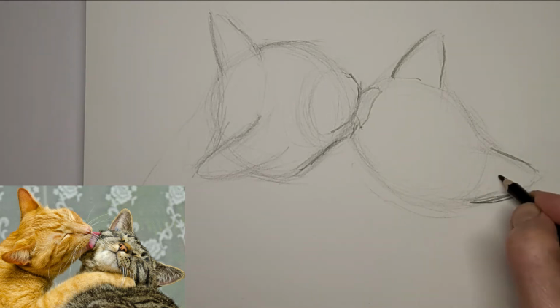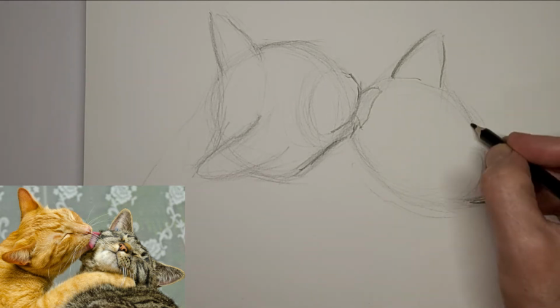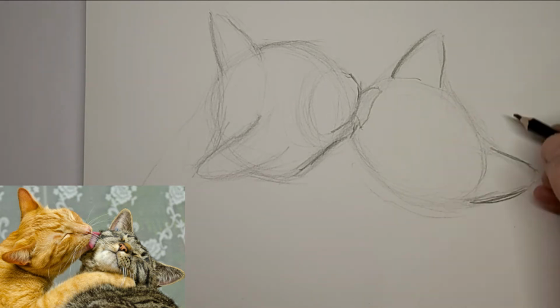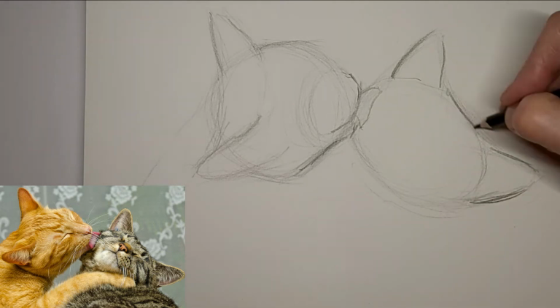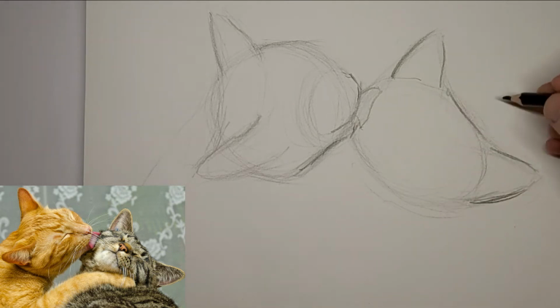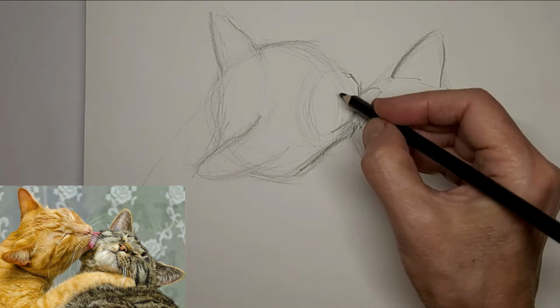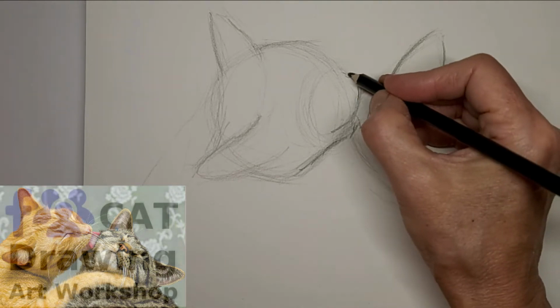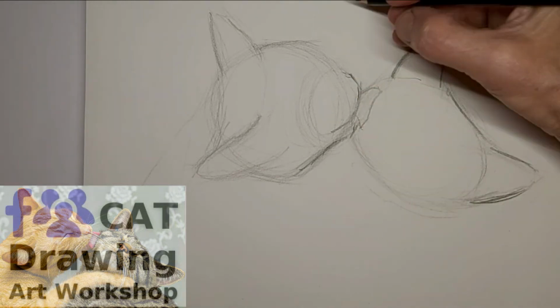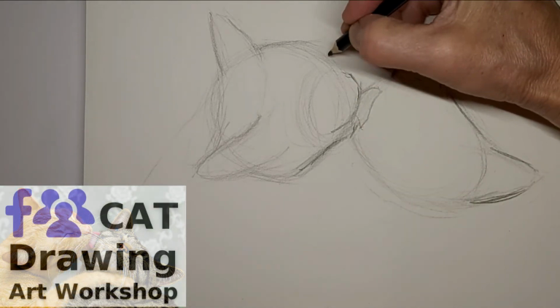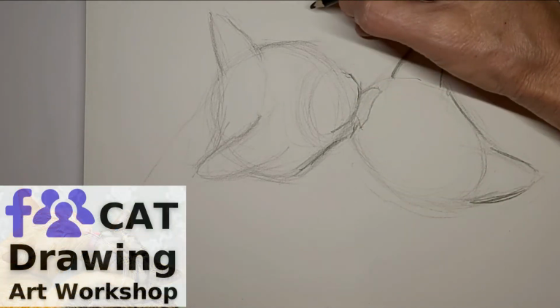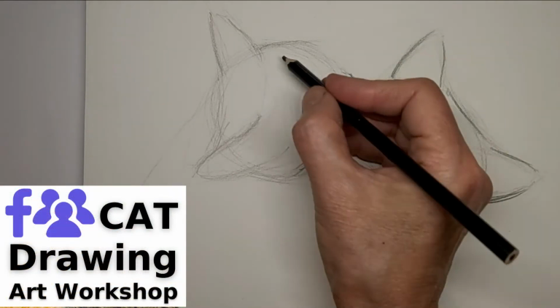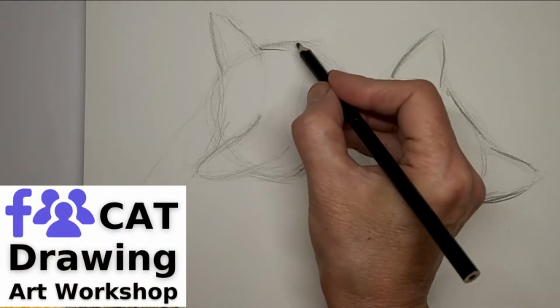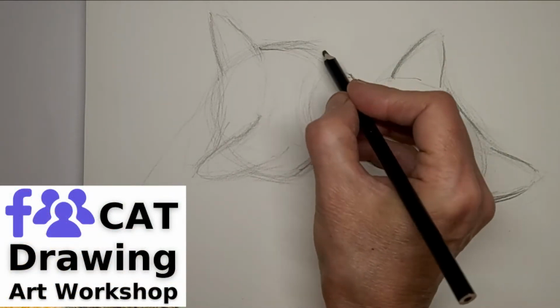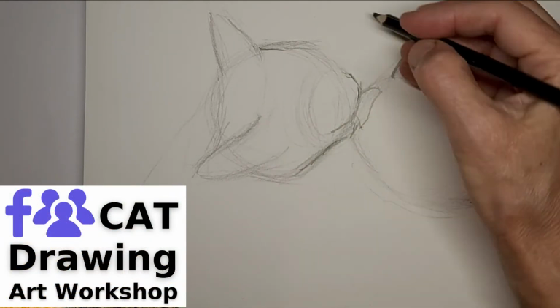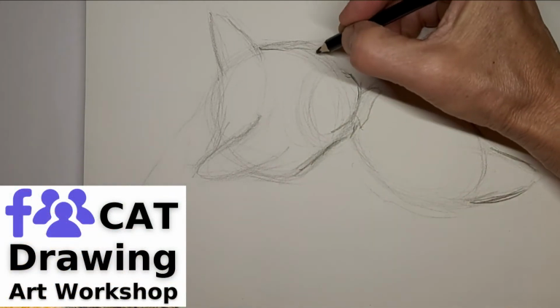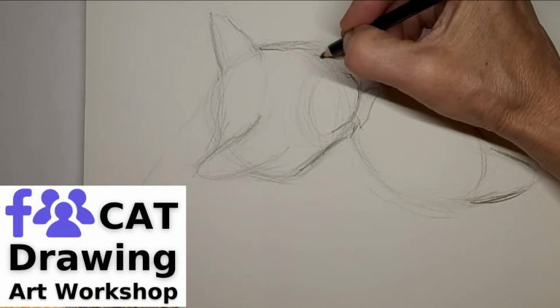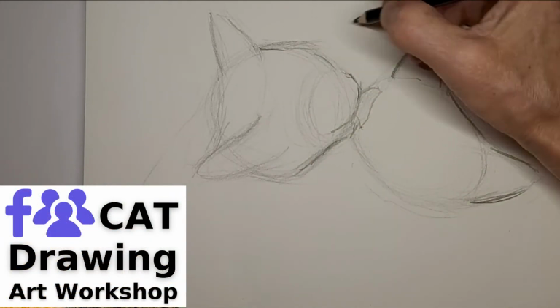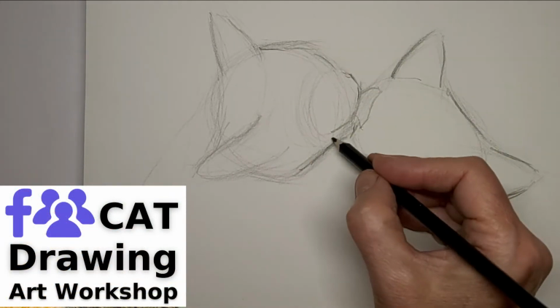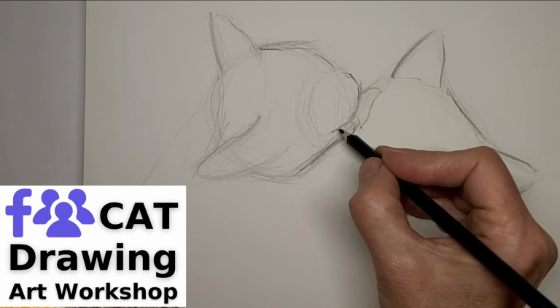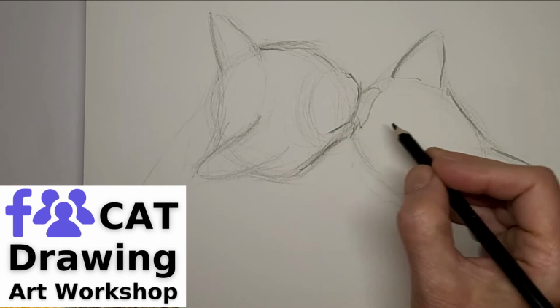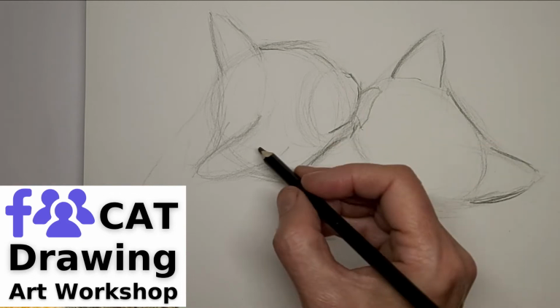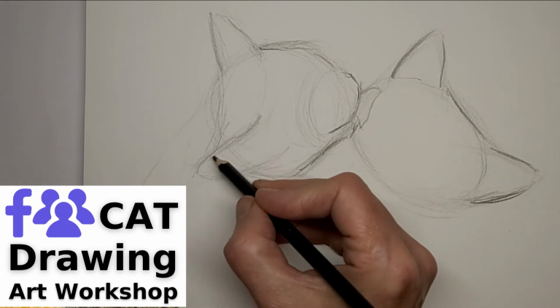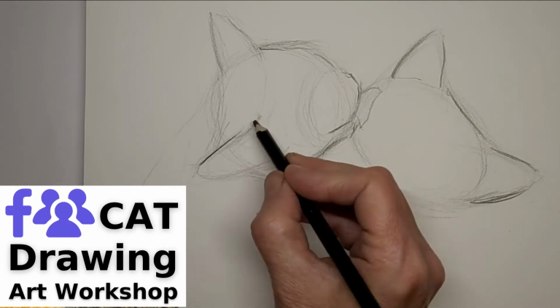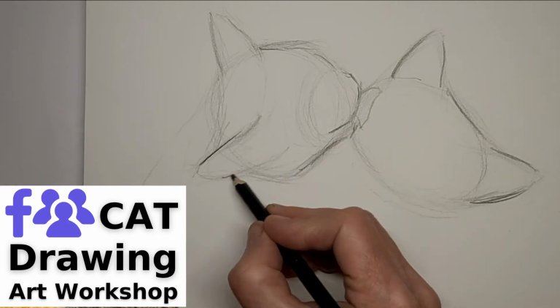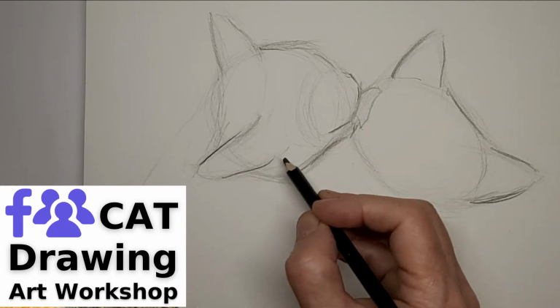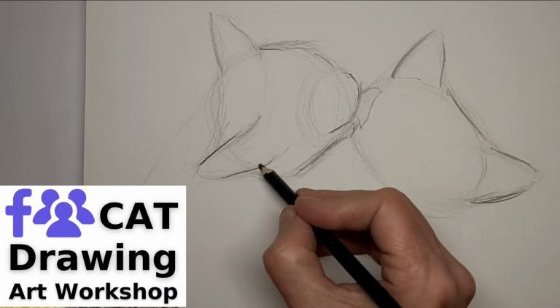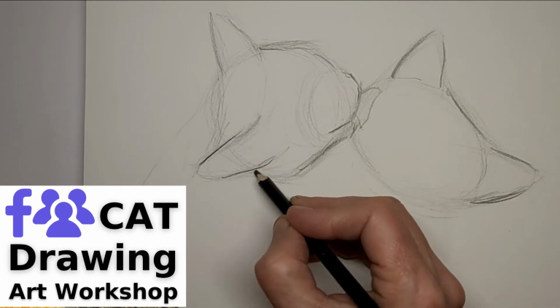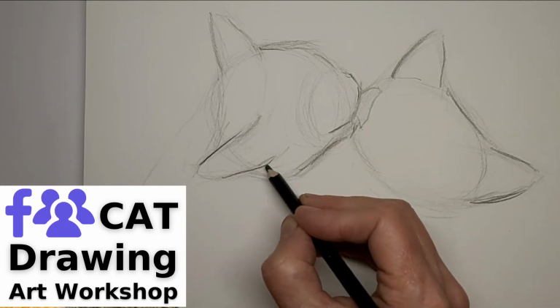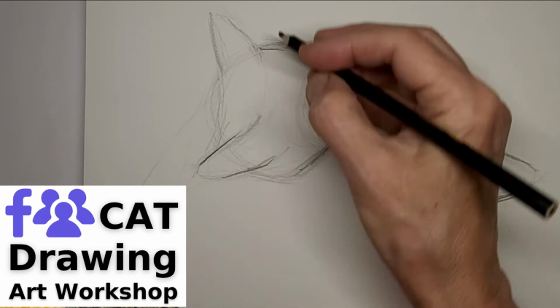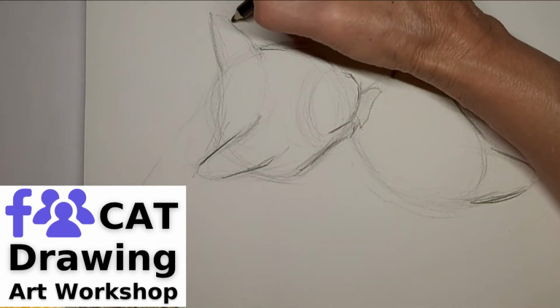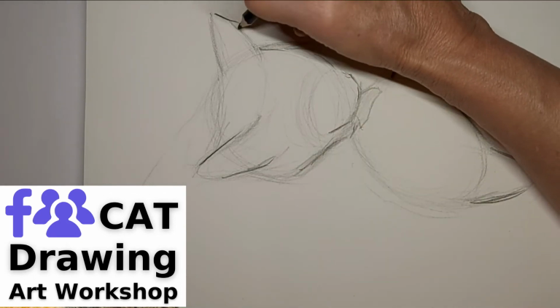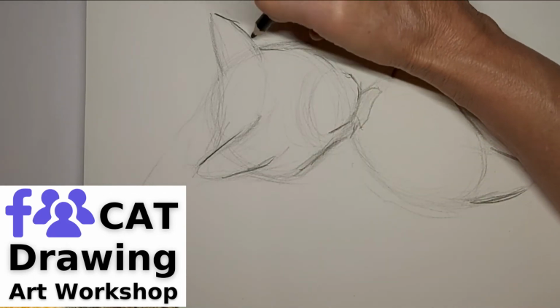If you really are passionate about drawing cats, we have a Cat Drawing Art Workshop Facebook group and you're welcome to check that out. You'll find the link for that group in the video description below, plus some other handy cat drawing links.